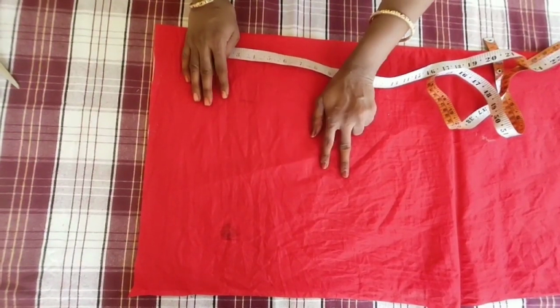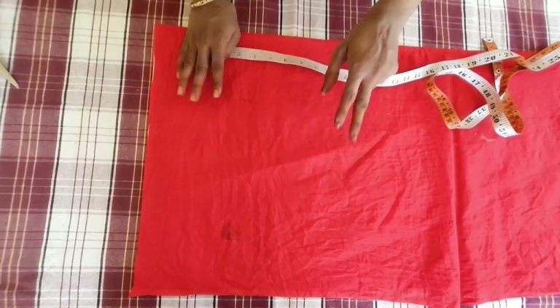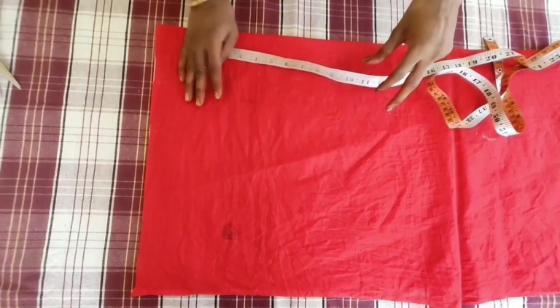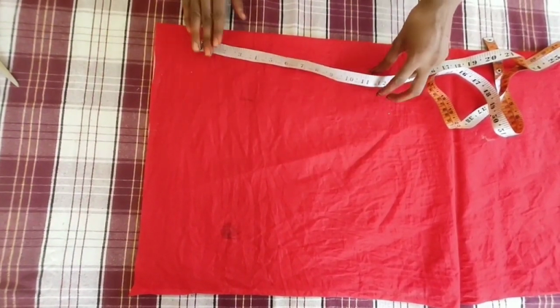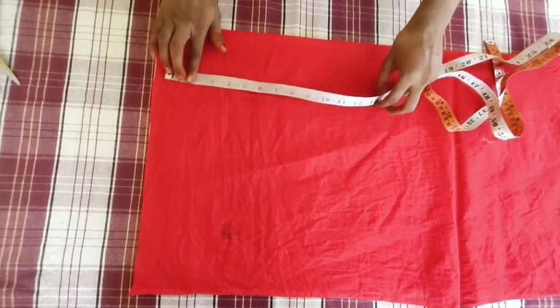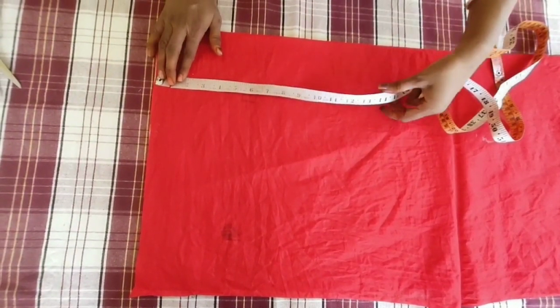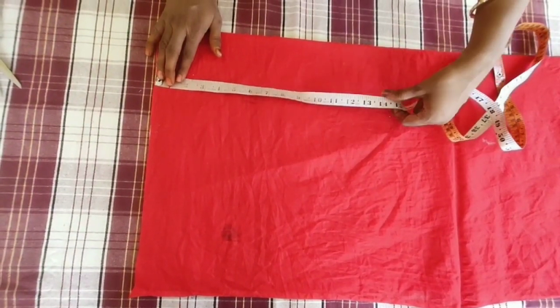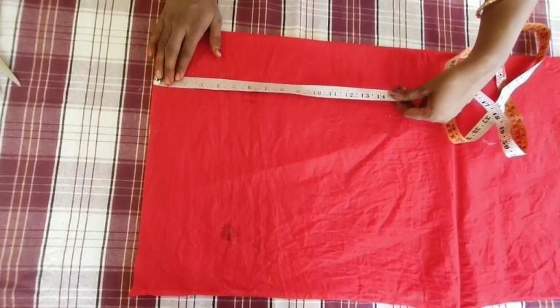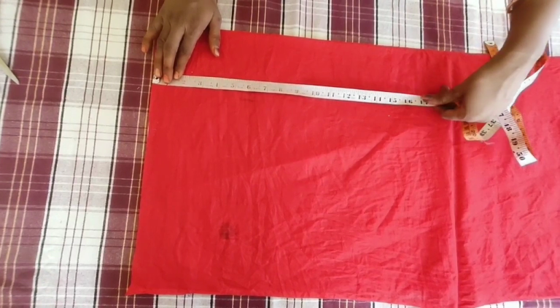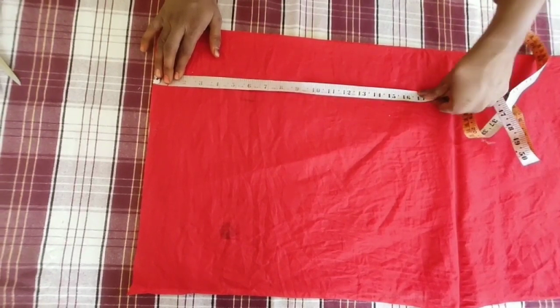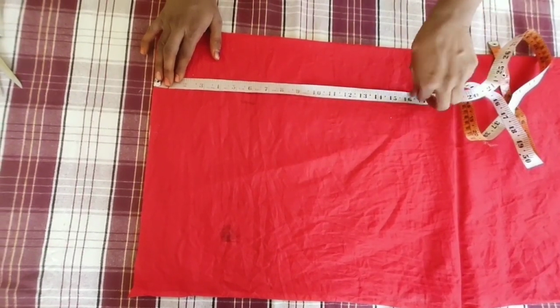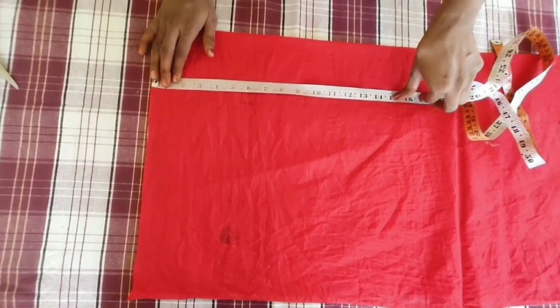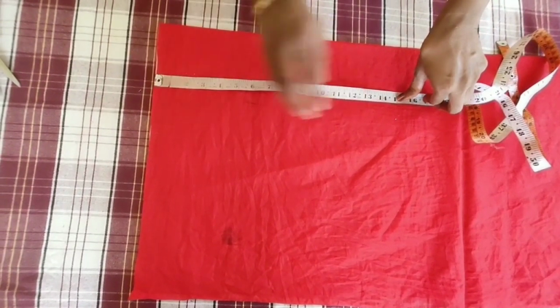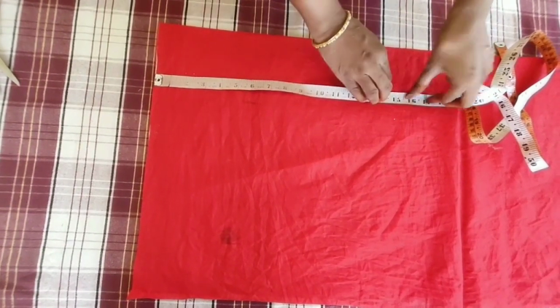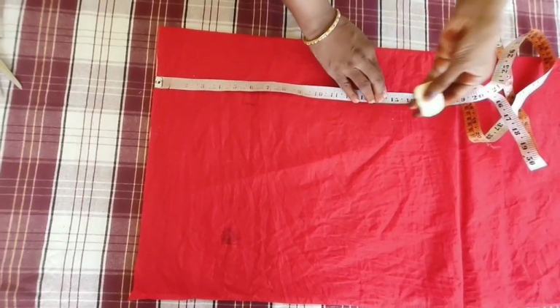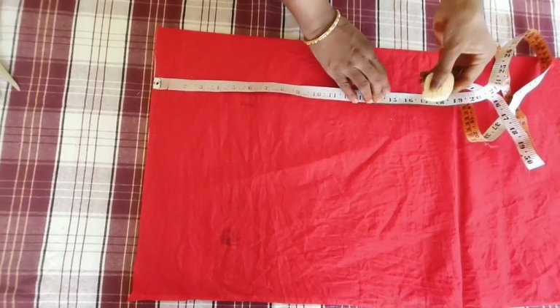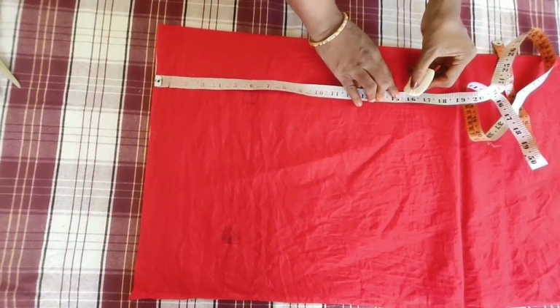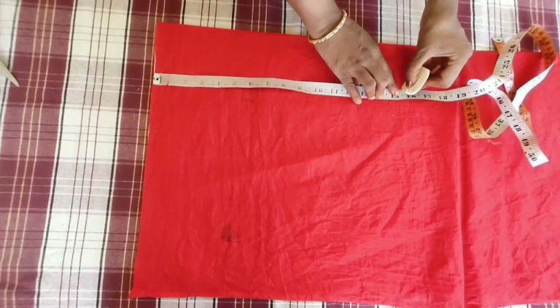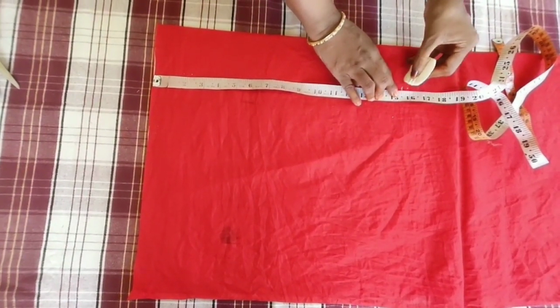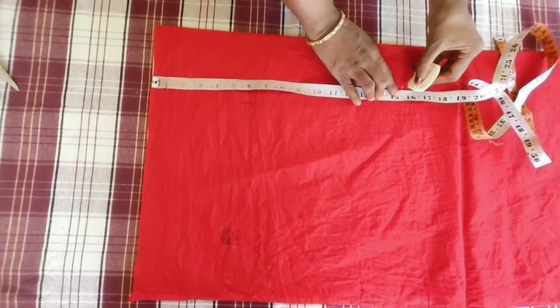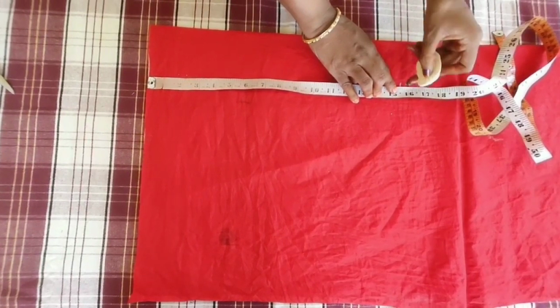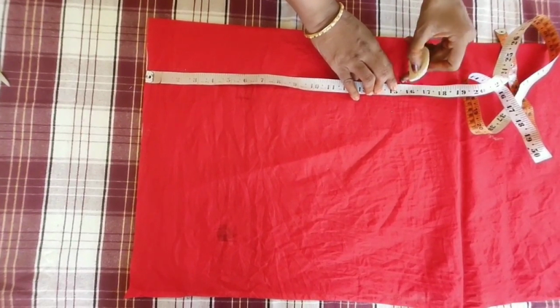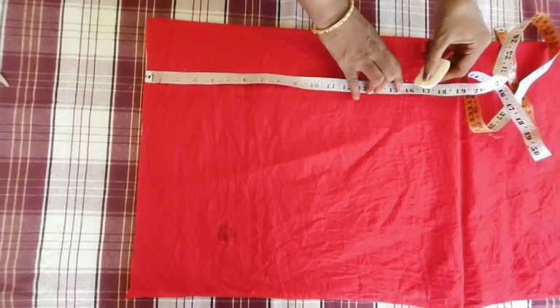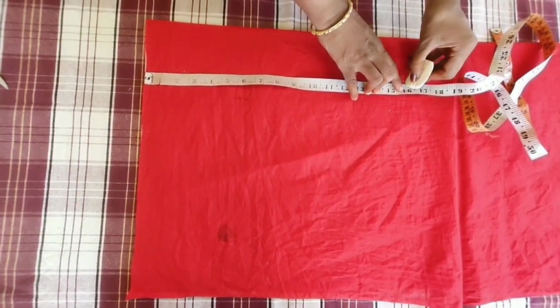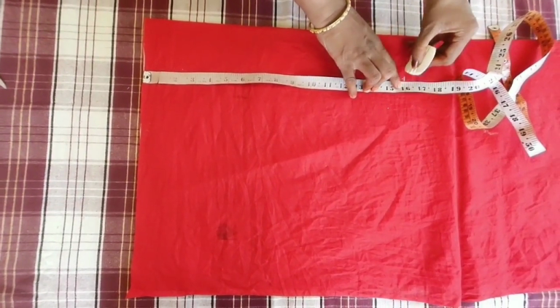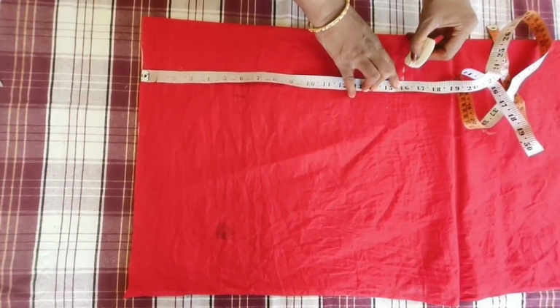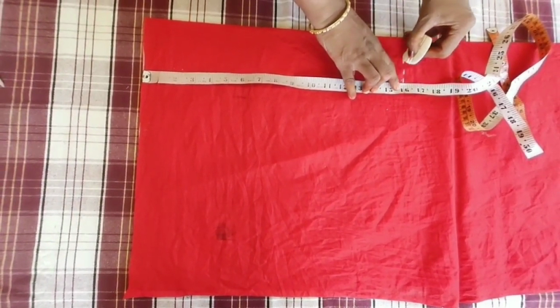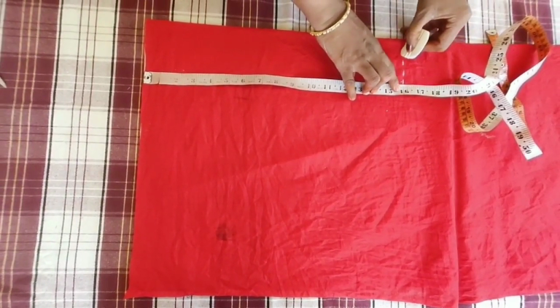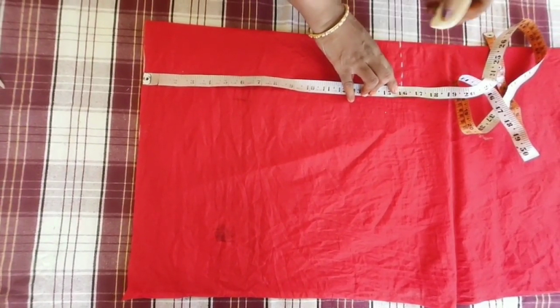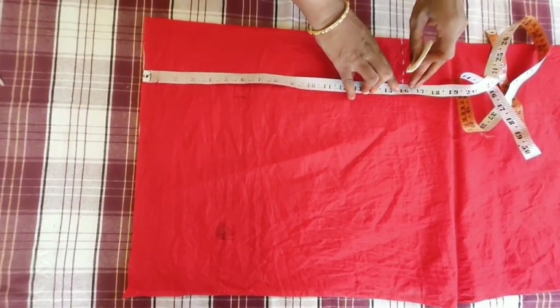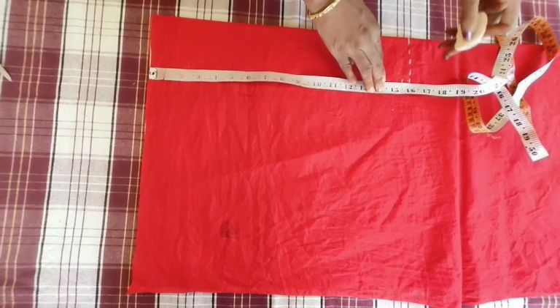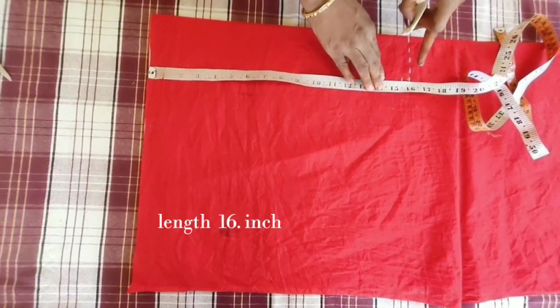This blouse is 33 inches. This is a small size blouse.